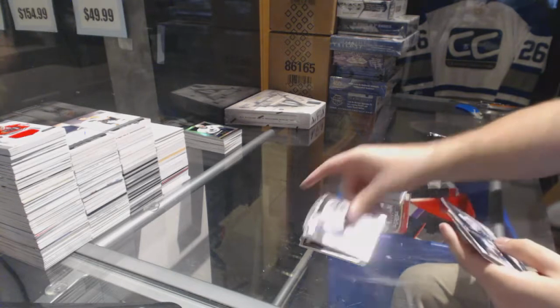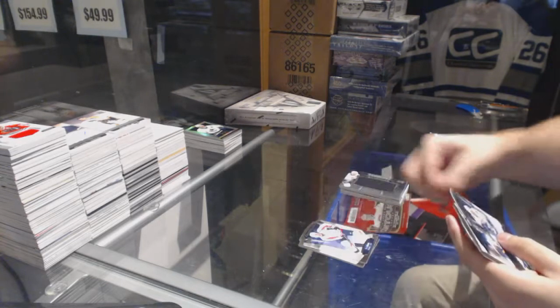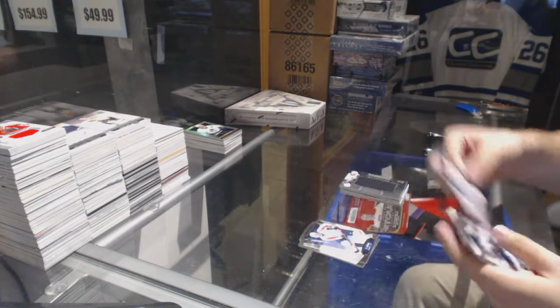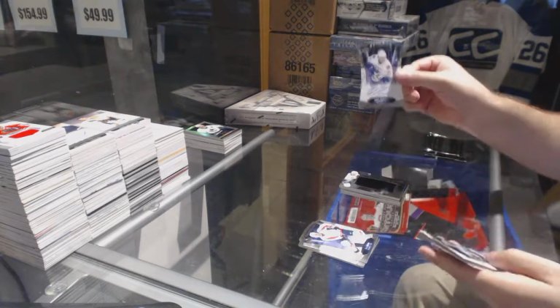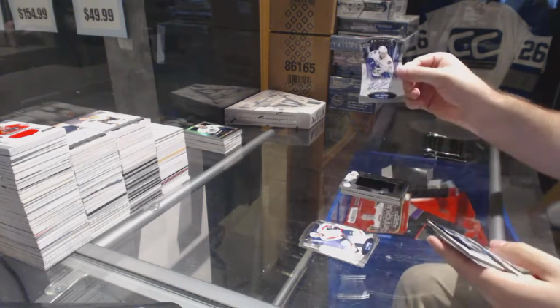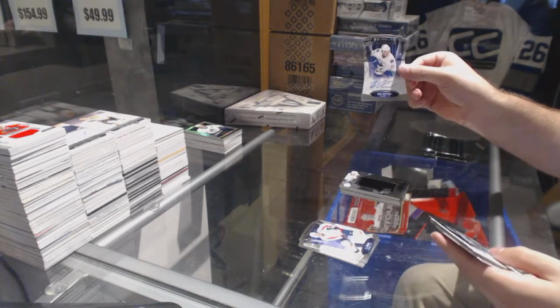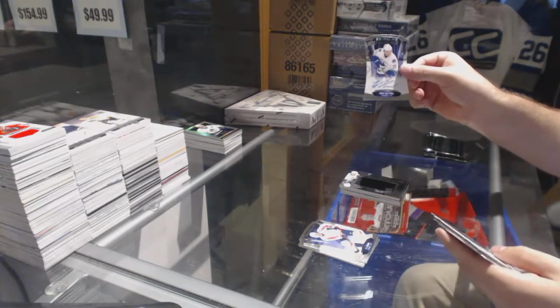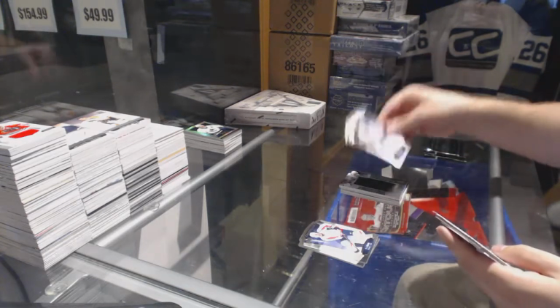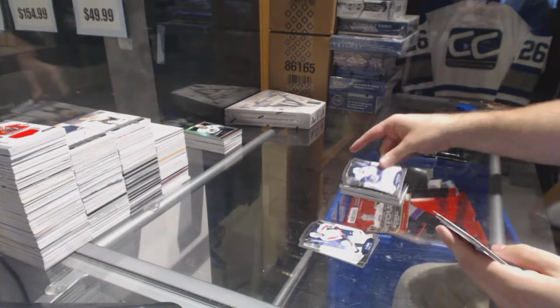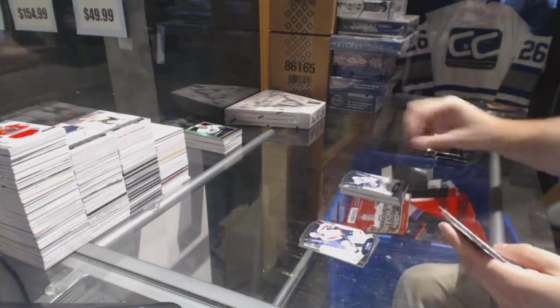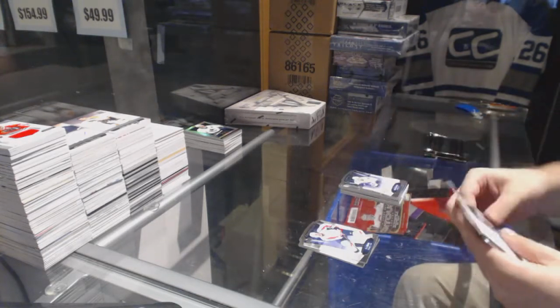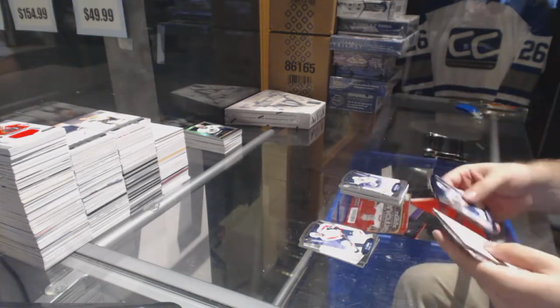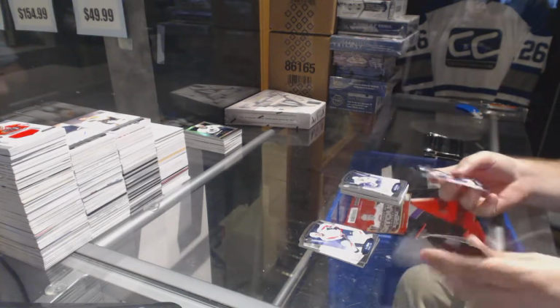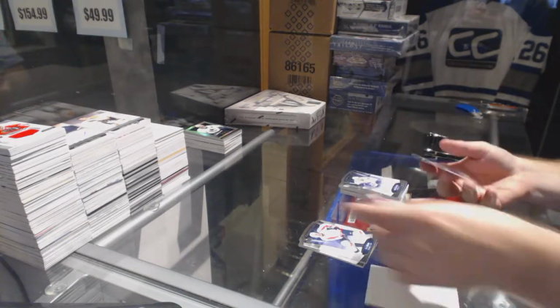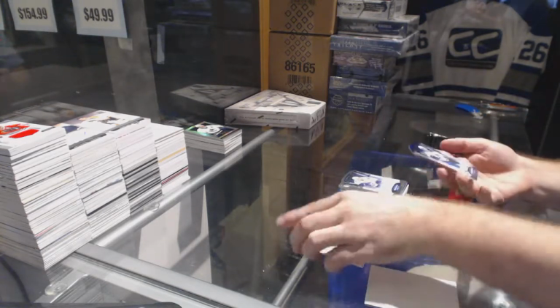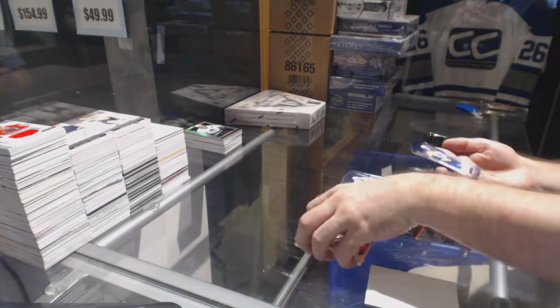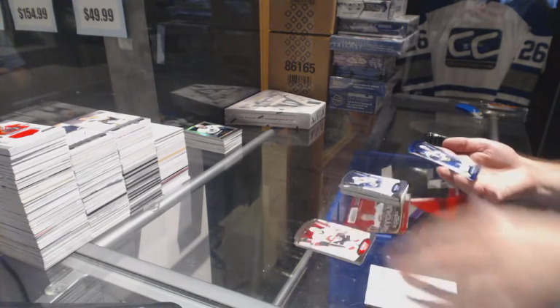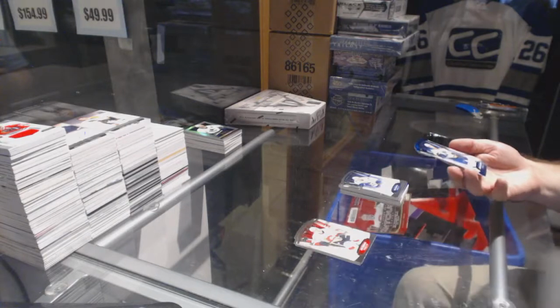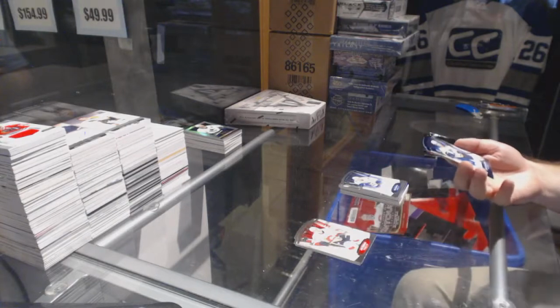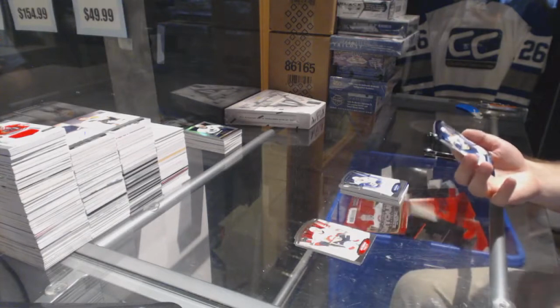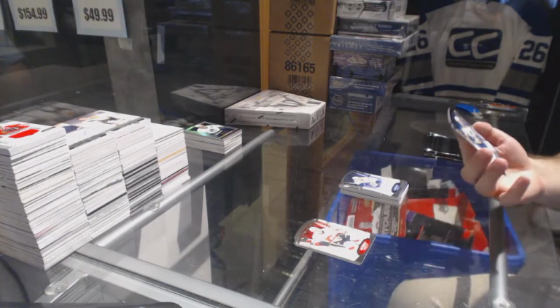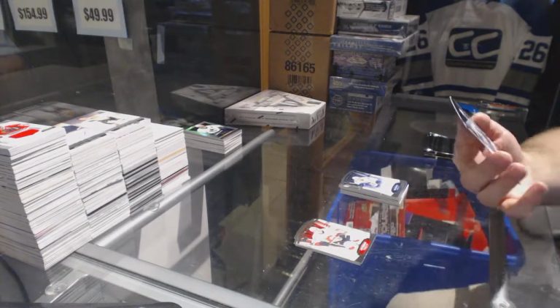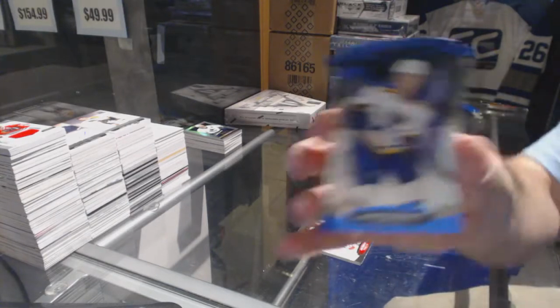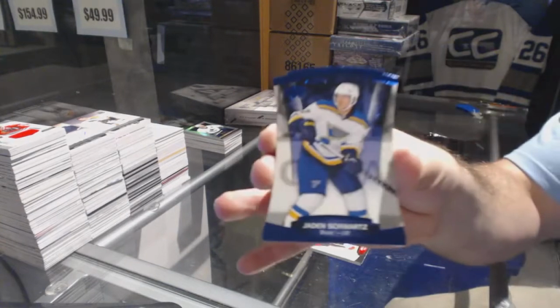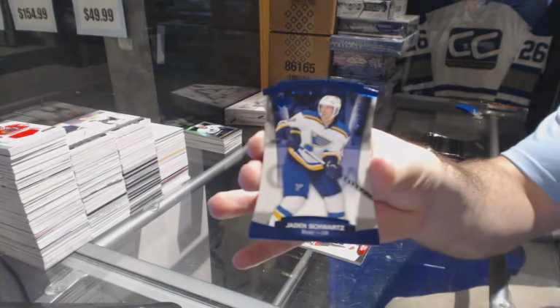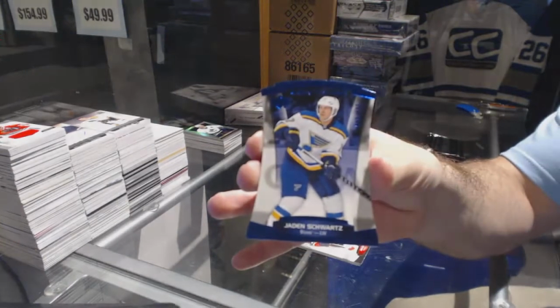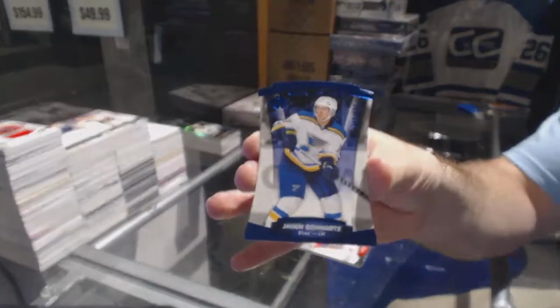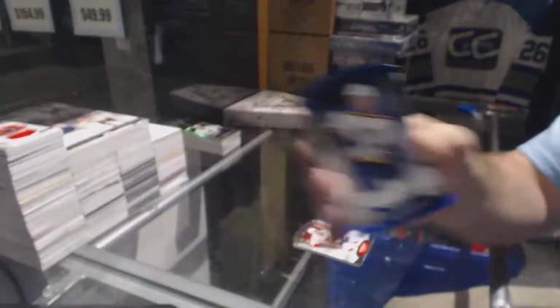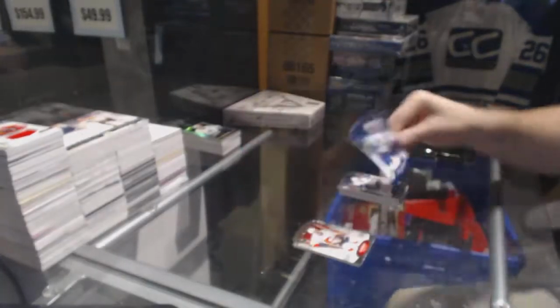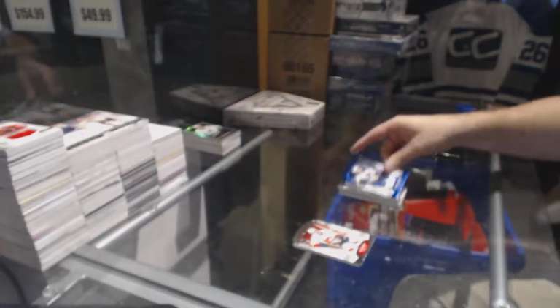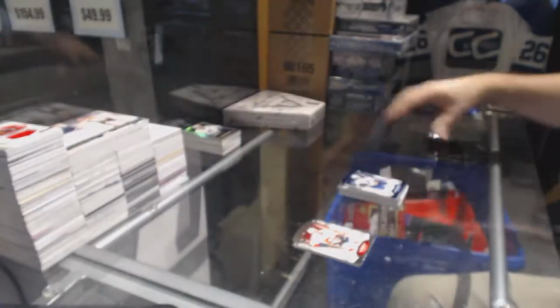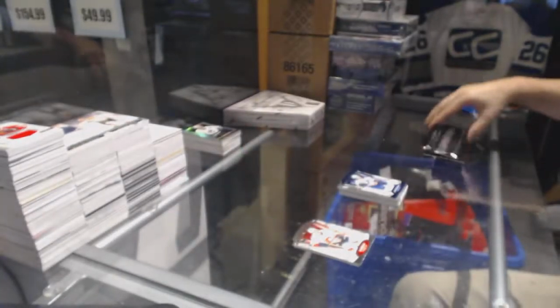We've got for the Canucks, a $4.99 Ben Hutton, Contours rookie. And a $4.99 Jaden Schwartz for the St. Louis Blues.